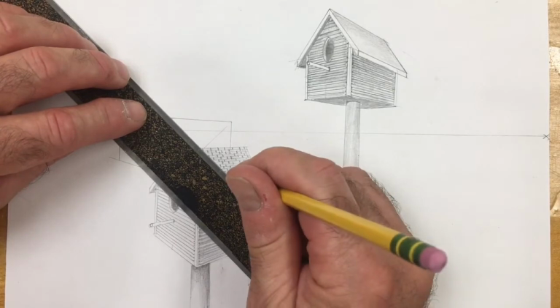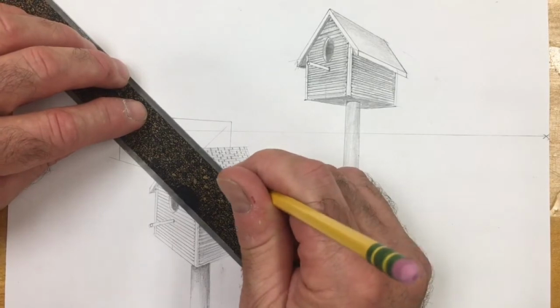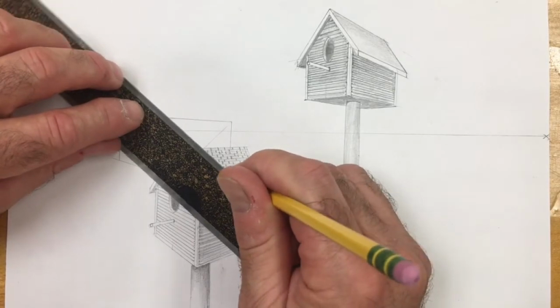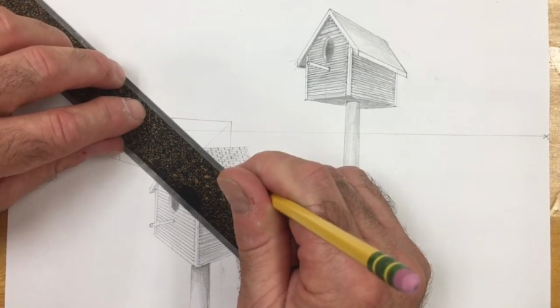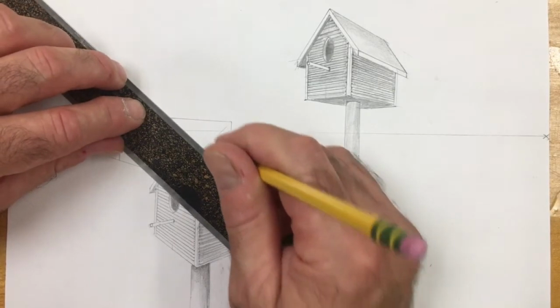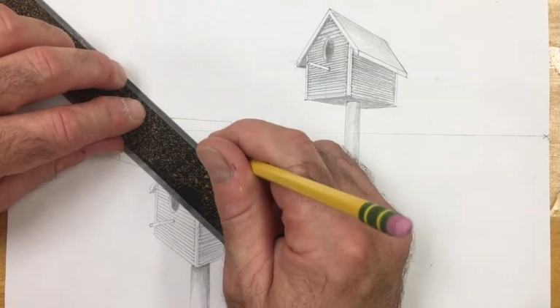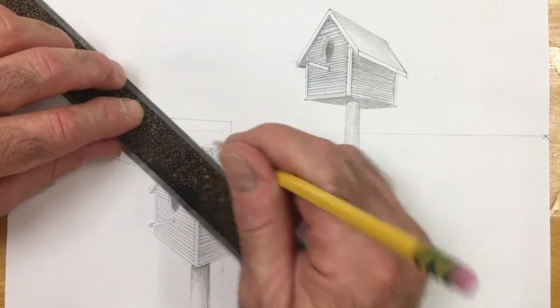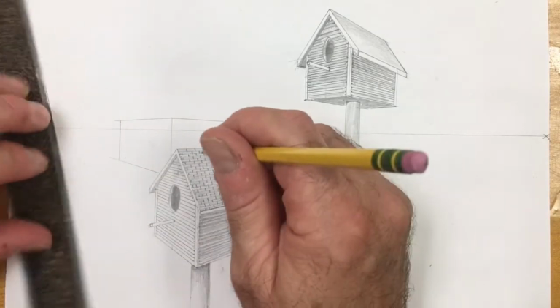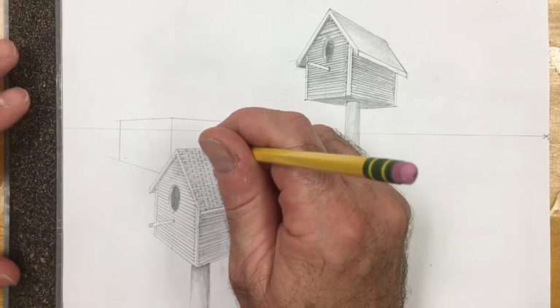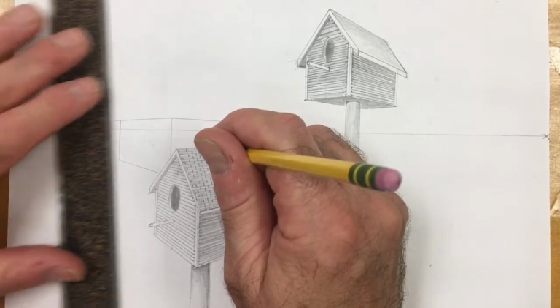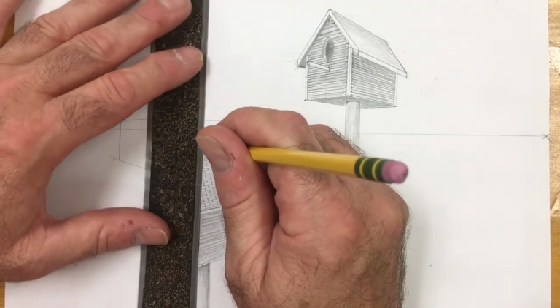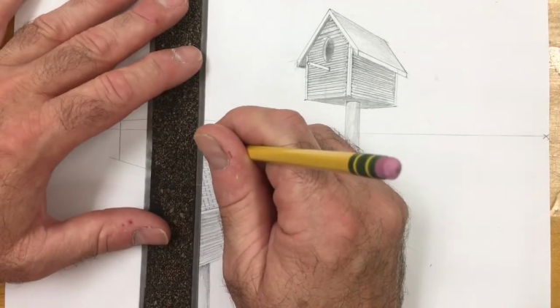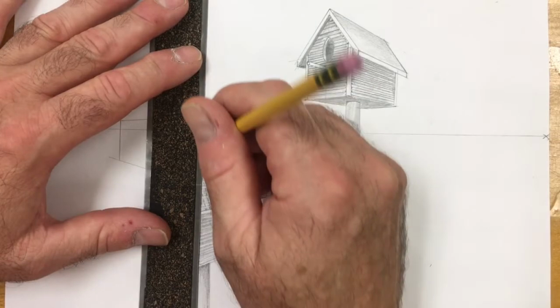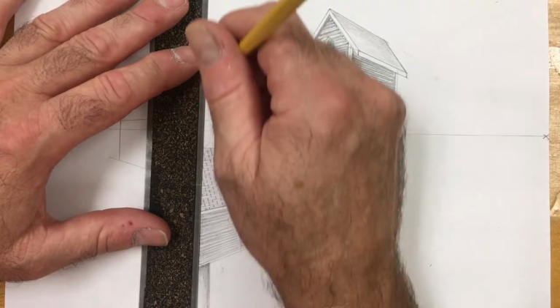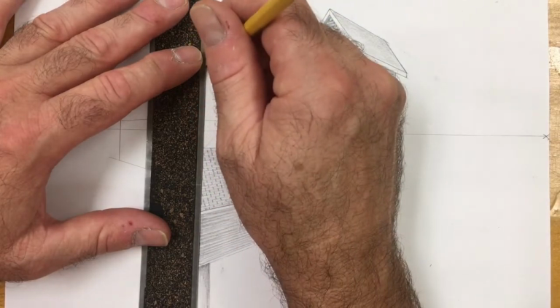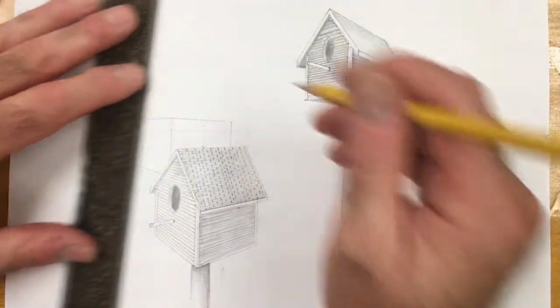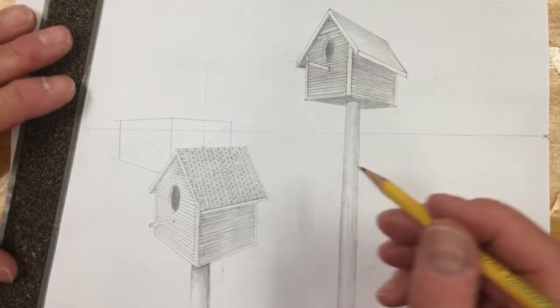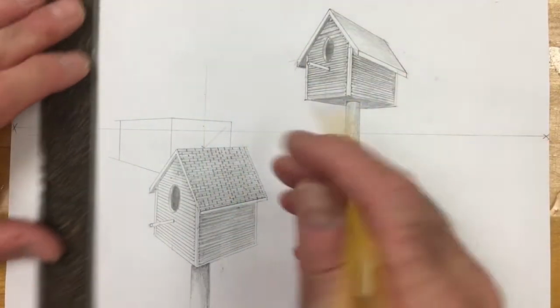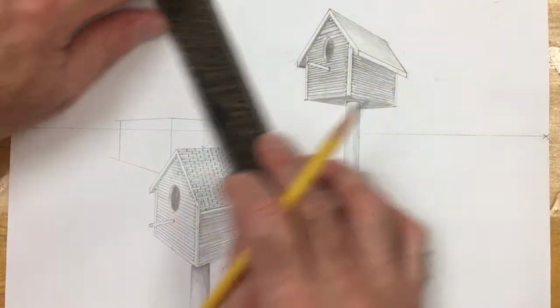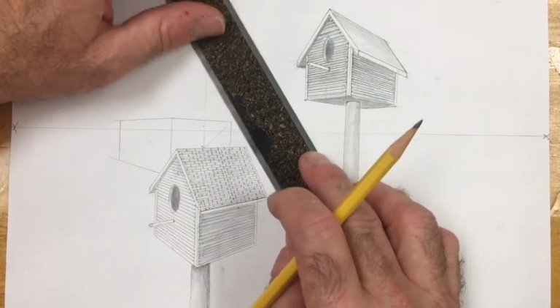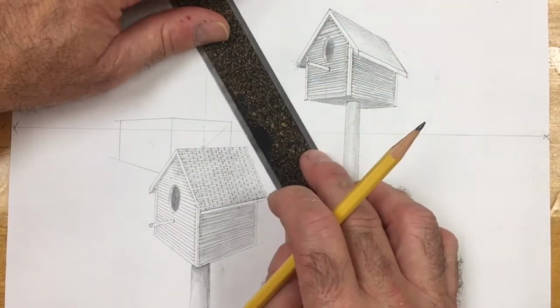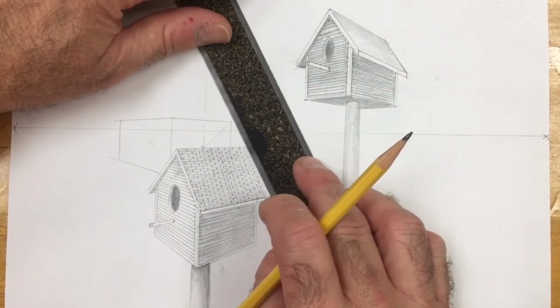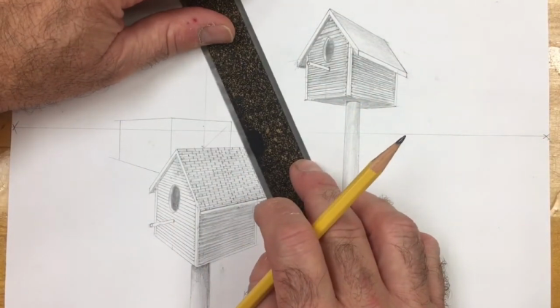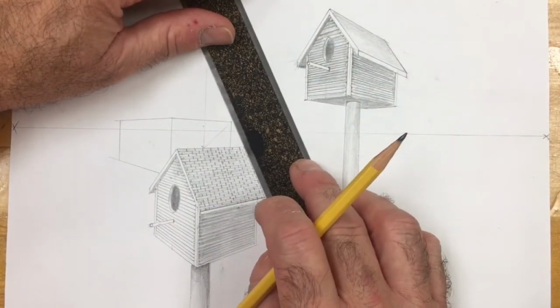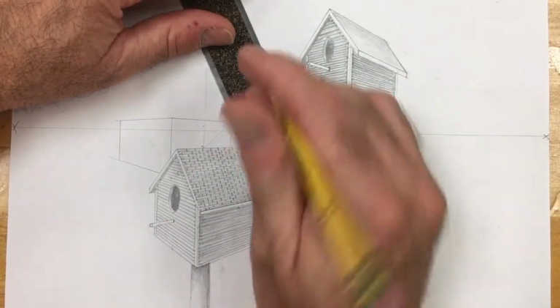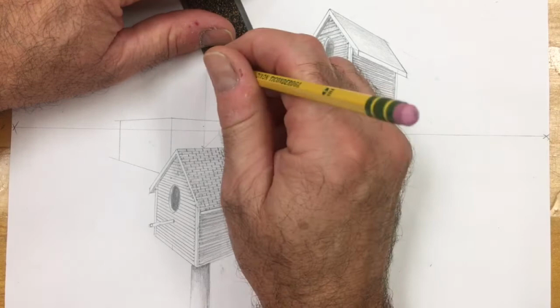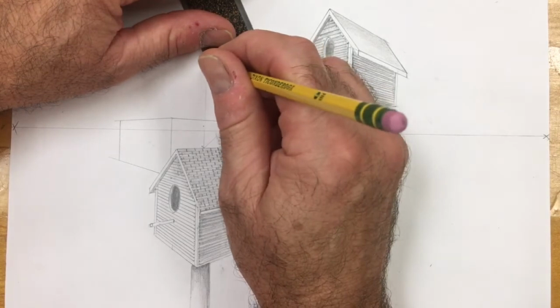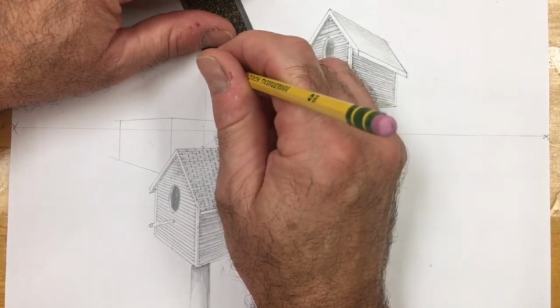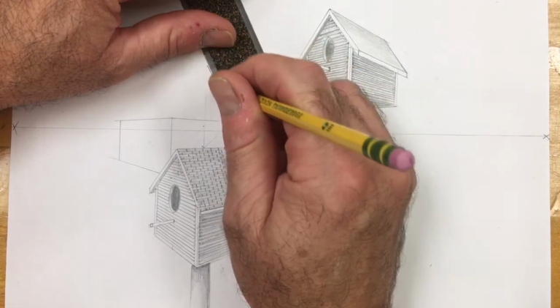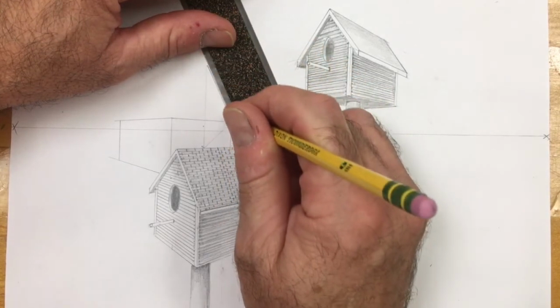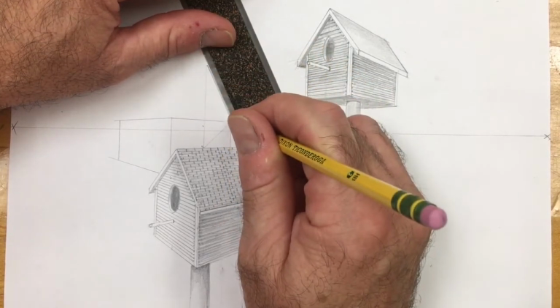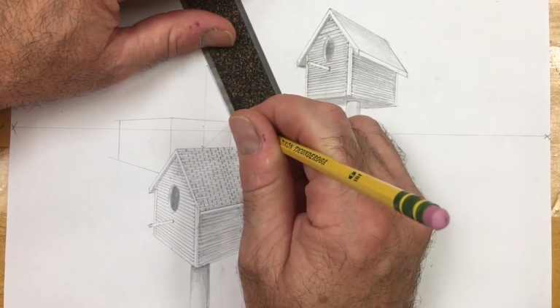And if you remember, doing the X out — and there's the center of my box. I'm going to do a vertical to show the height of the peak, and then we're going to draw our line down and have it stop at the corner.